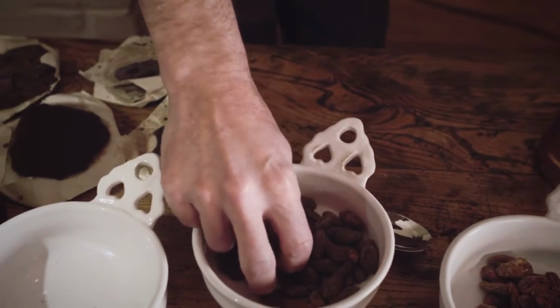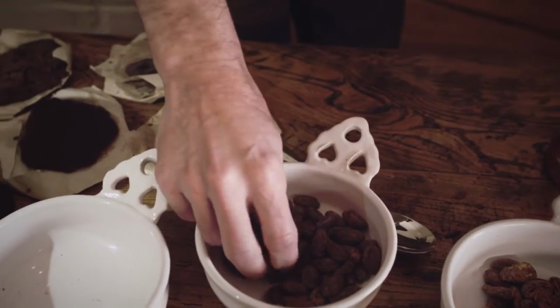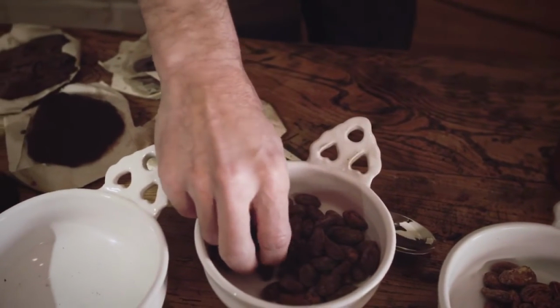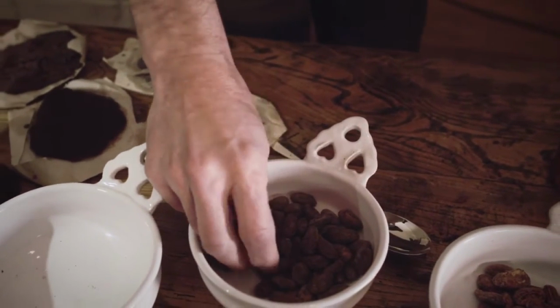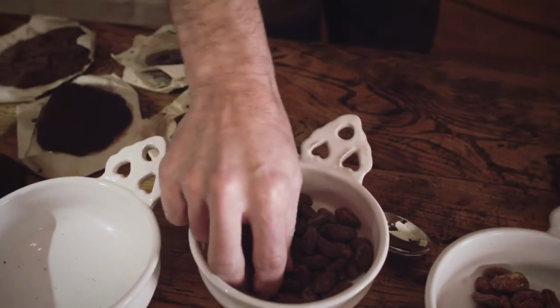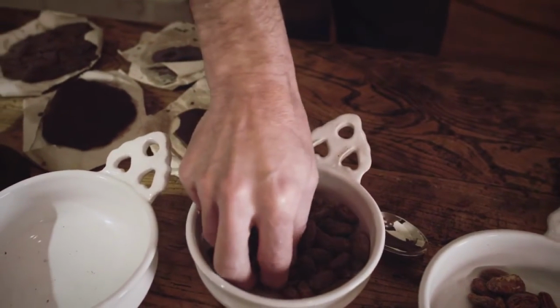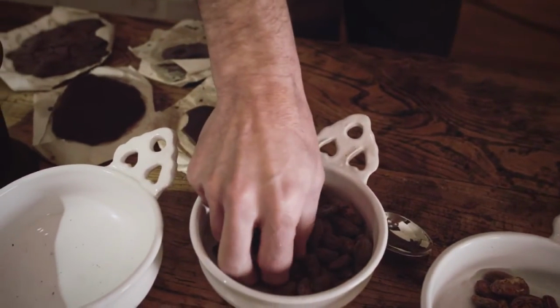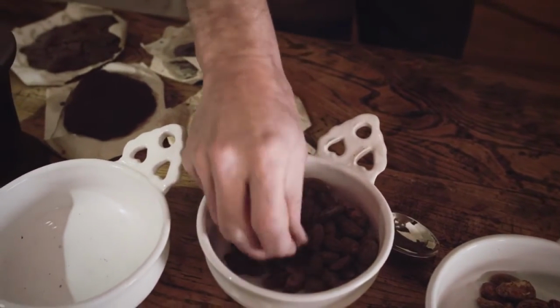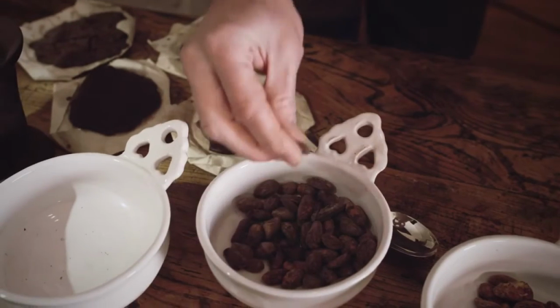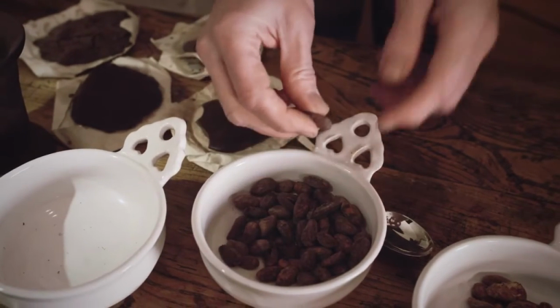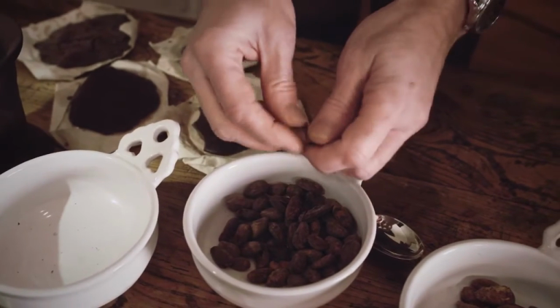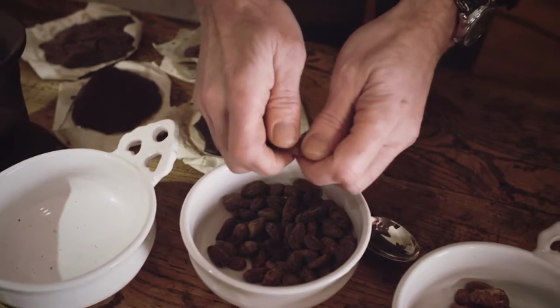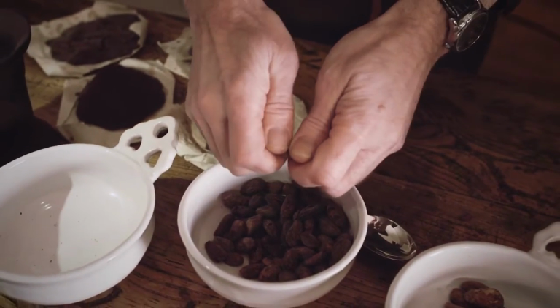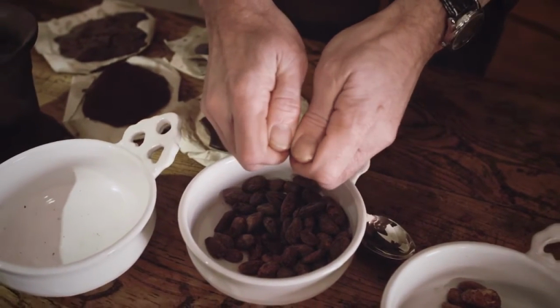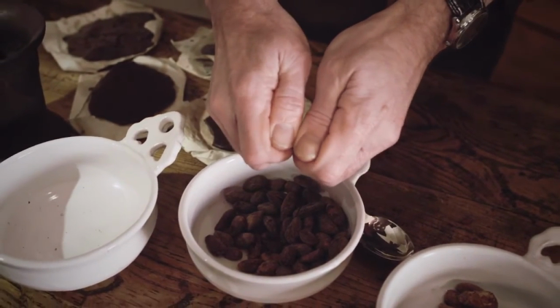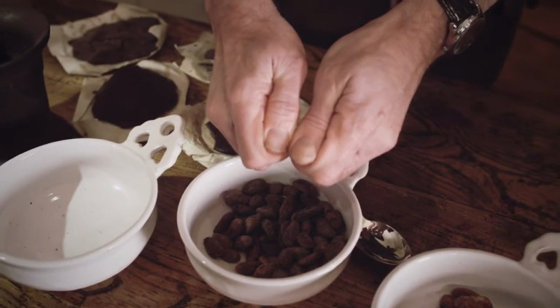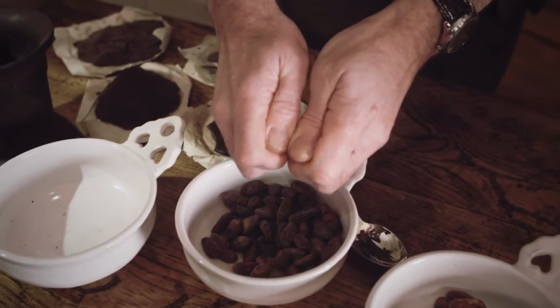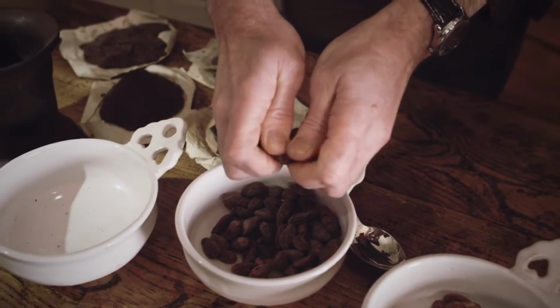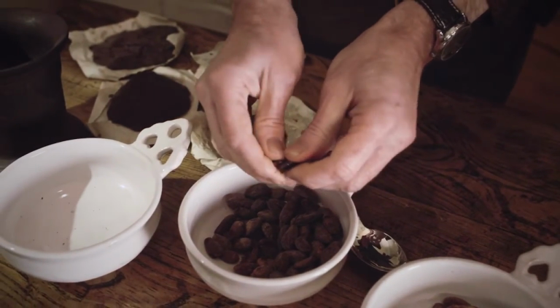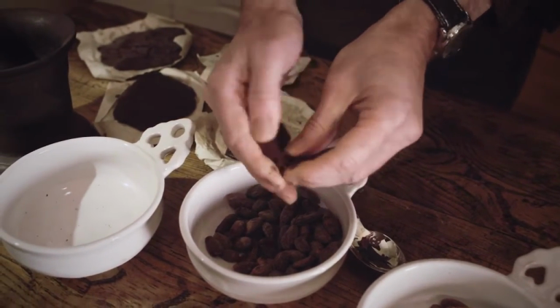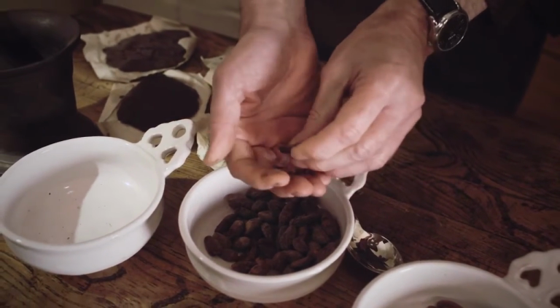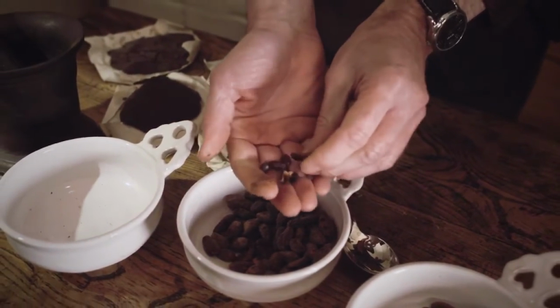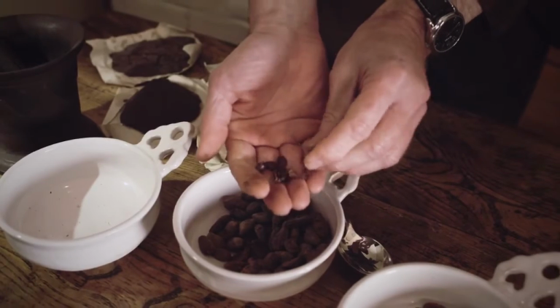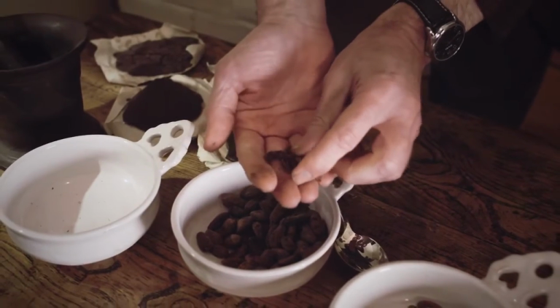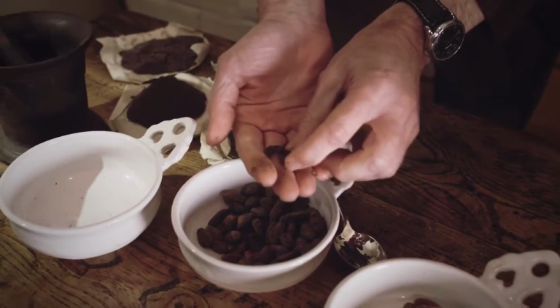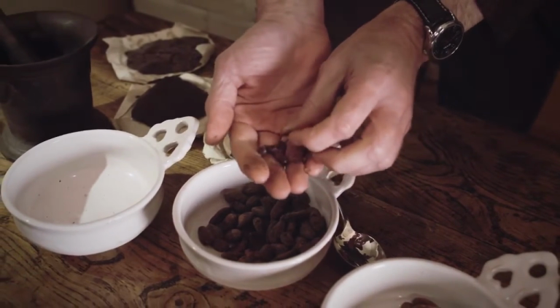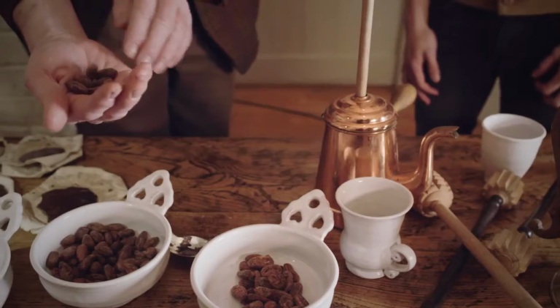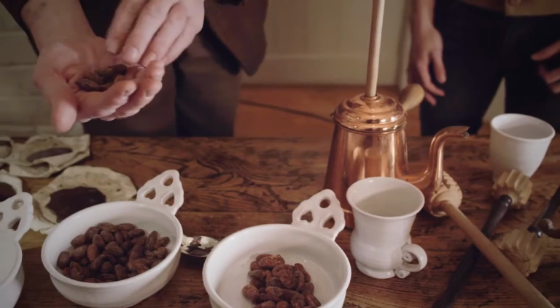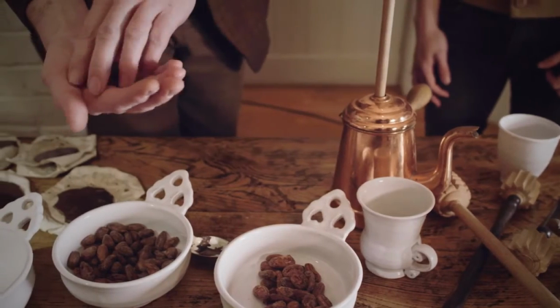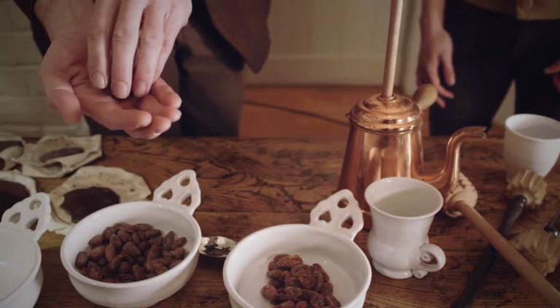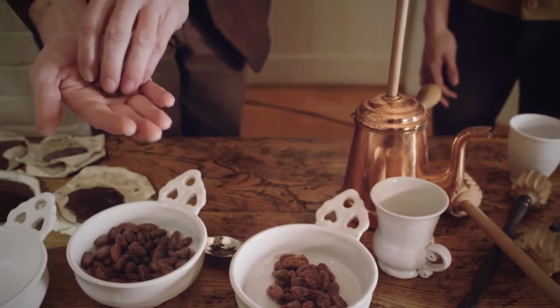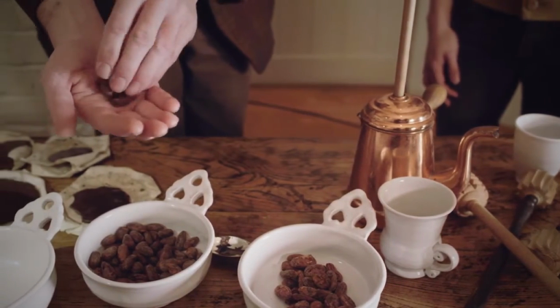These are roasted beans — already roasted beans, which I did this morning. We roast them at not a terribly high temperature compared to coffee. I've done these at 140 degrees centigrade.